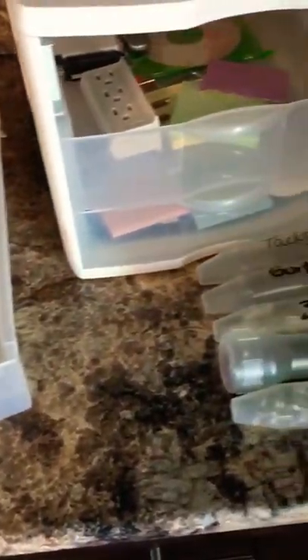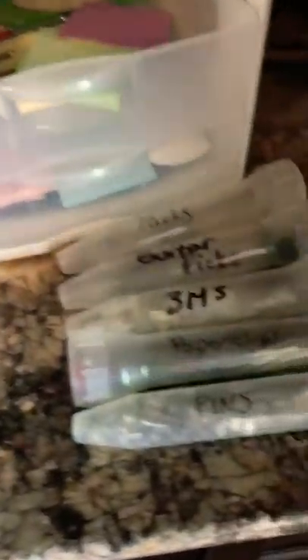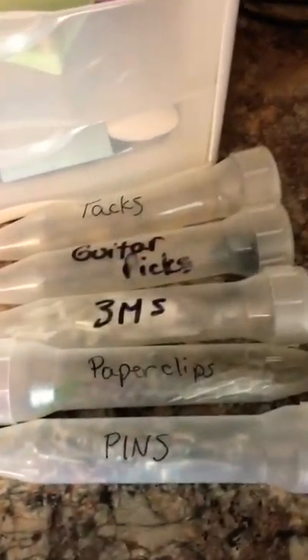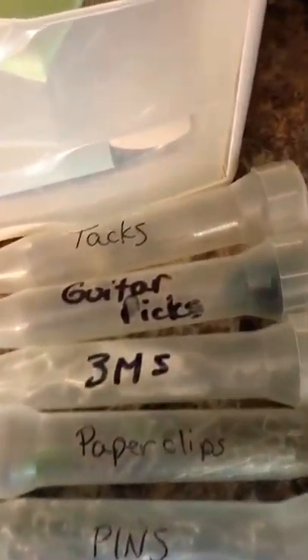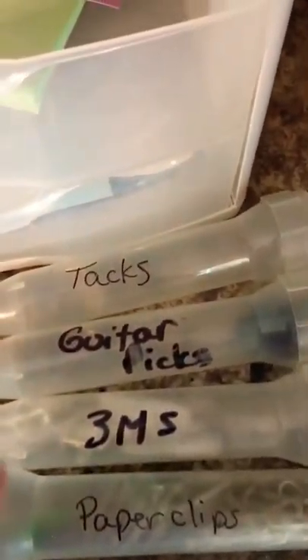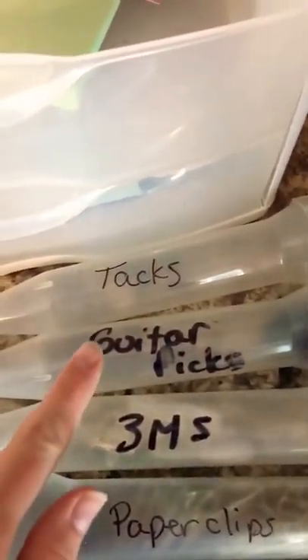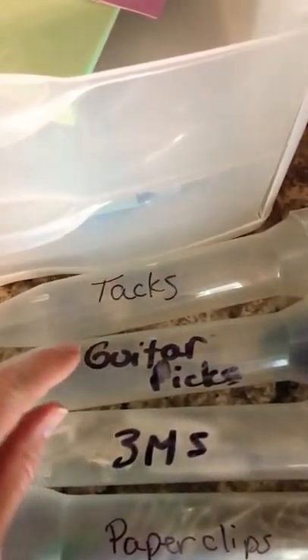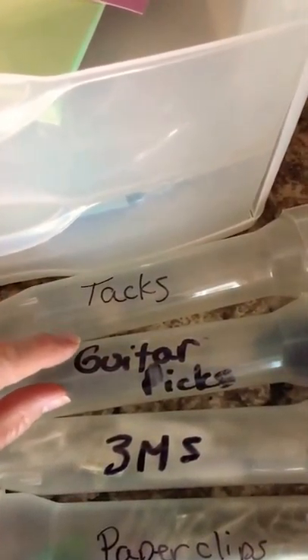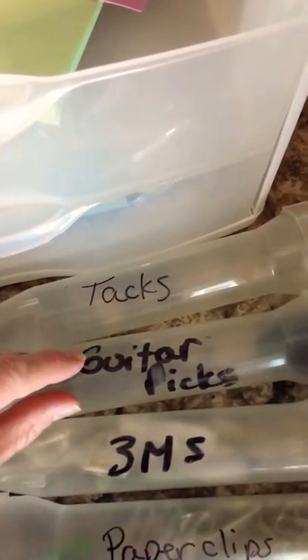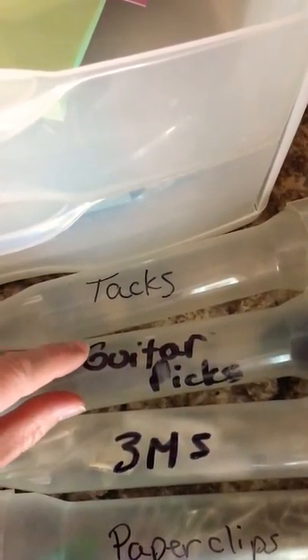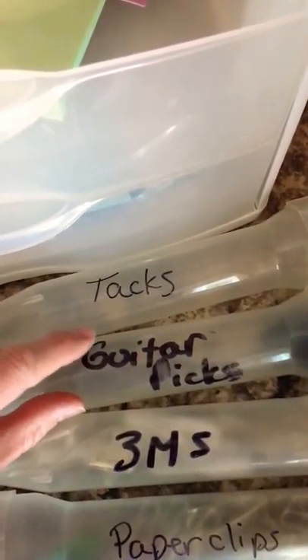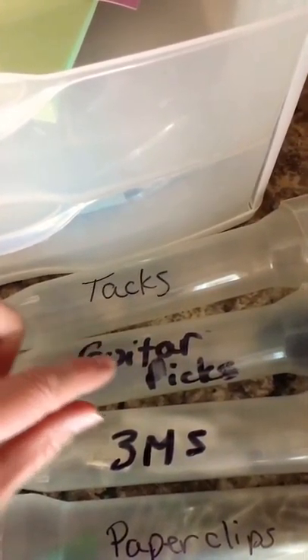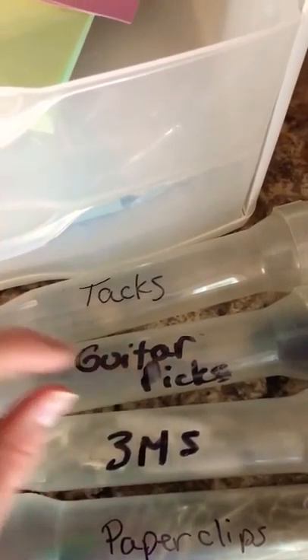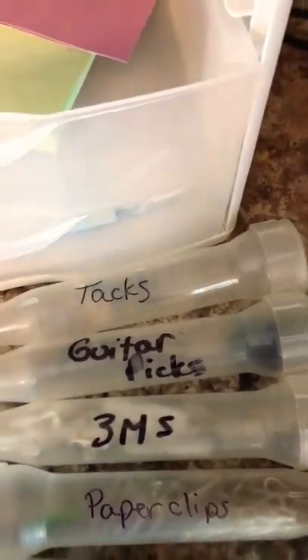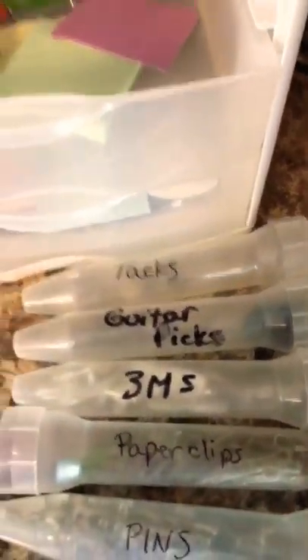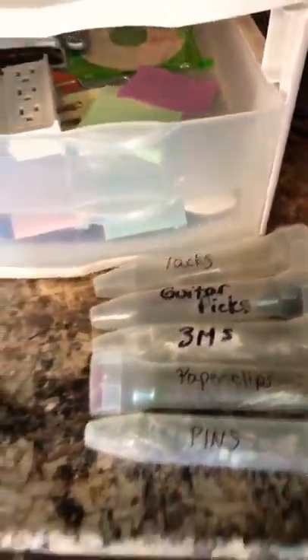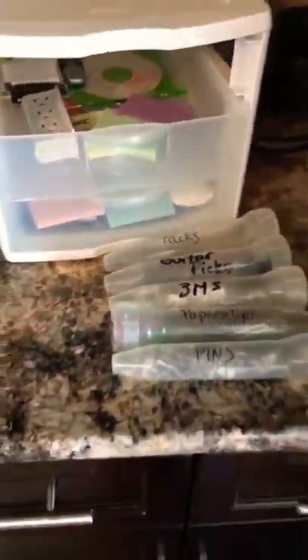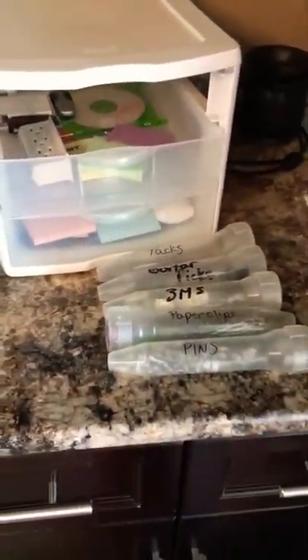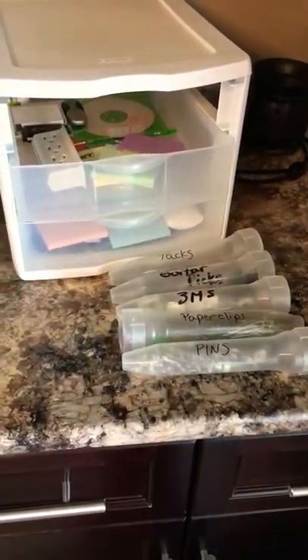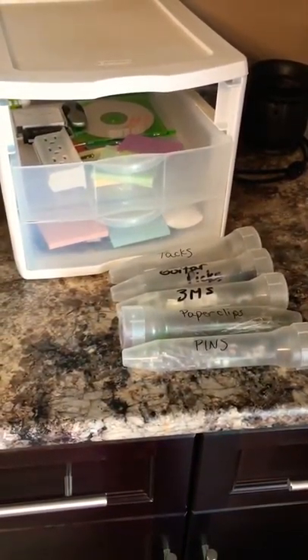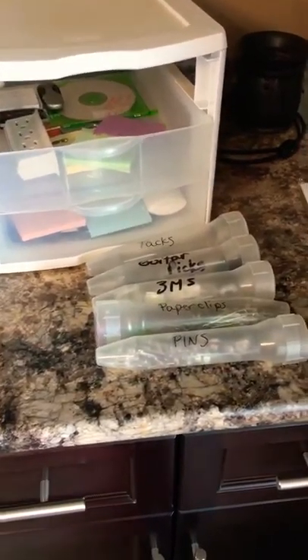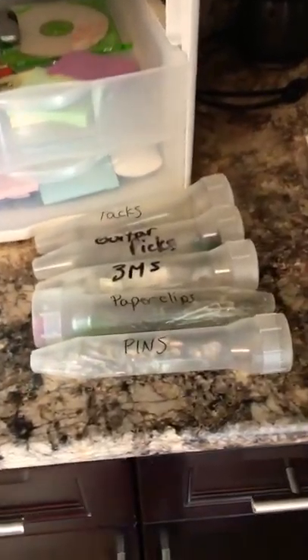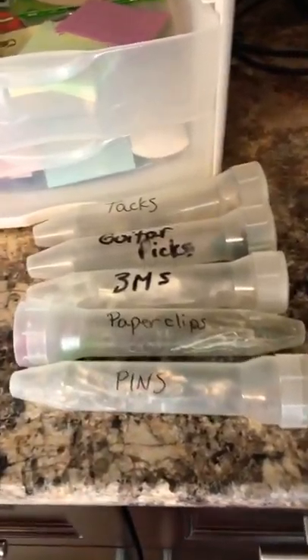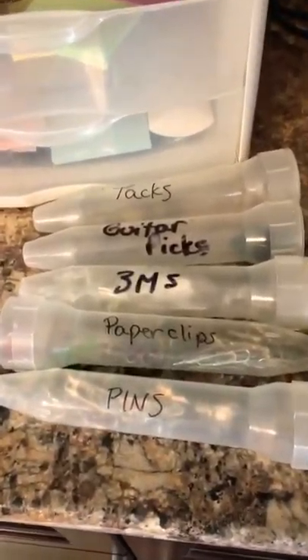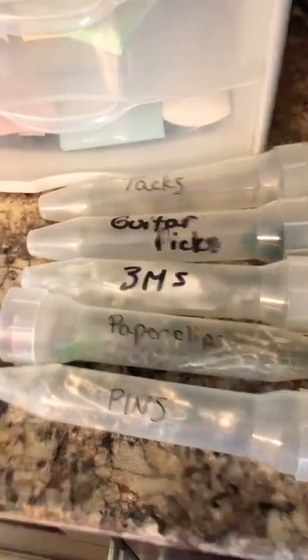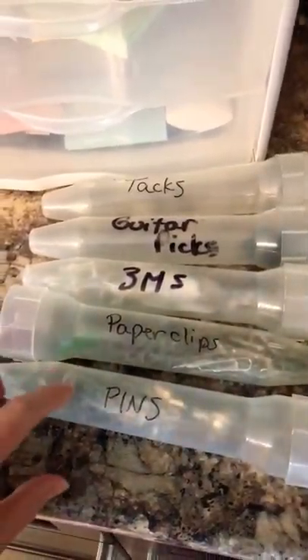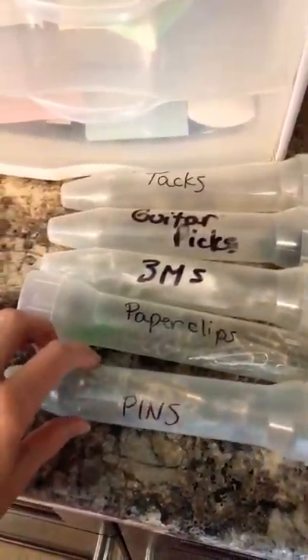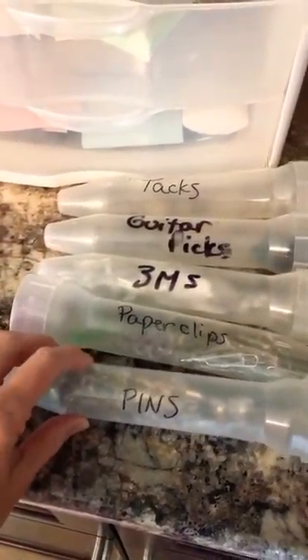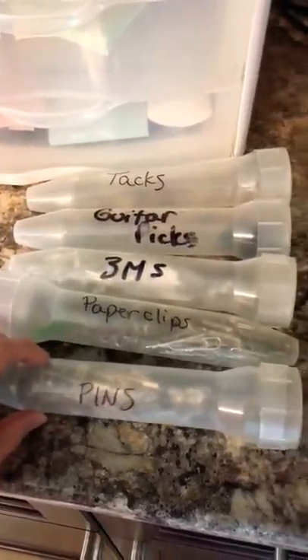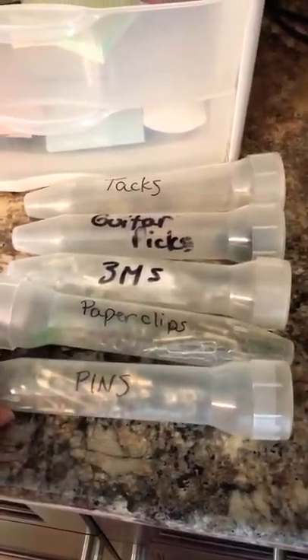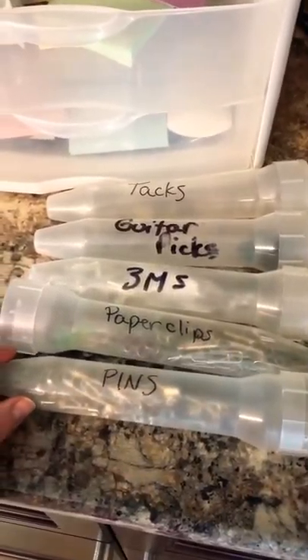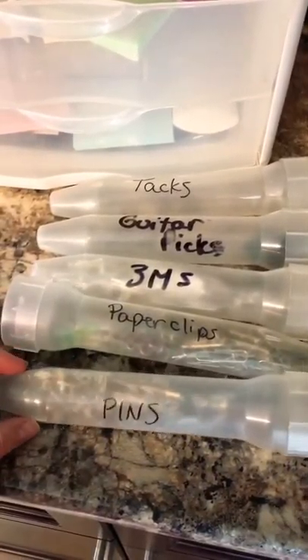Quick tip also: wait till the Sharpie marker dries. Anyways, that's my tip of the day for these 60 mil cath tip syringe containers.